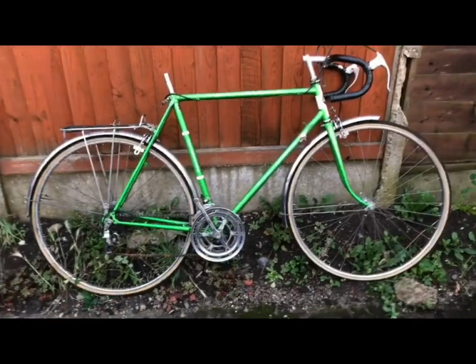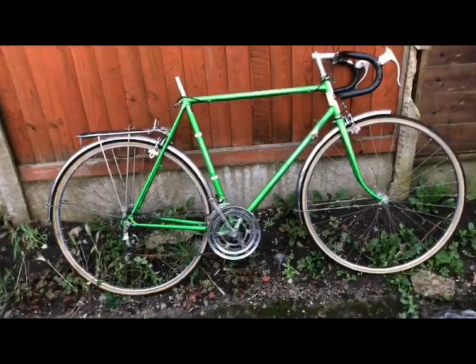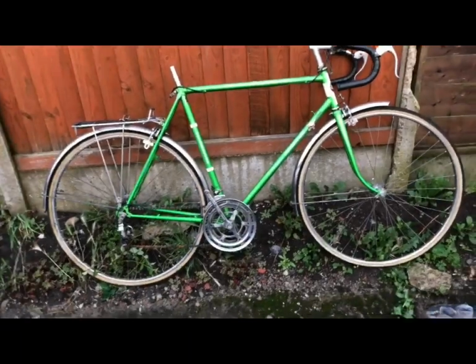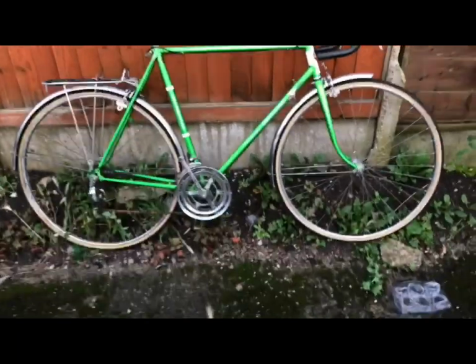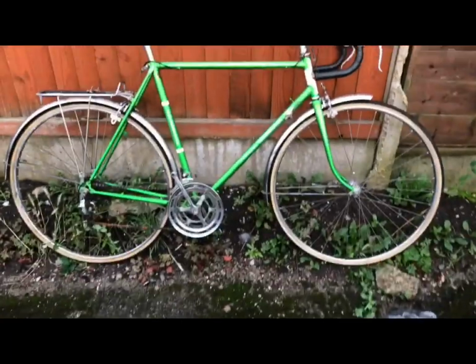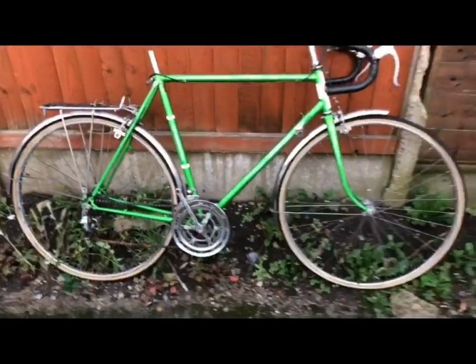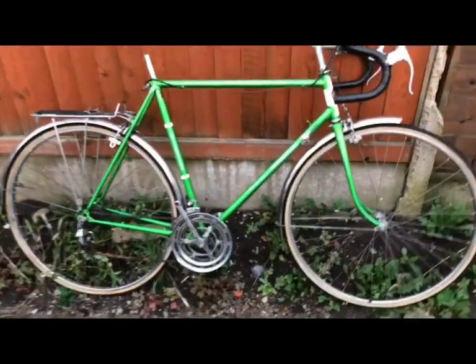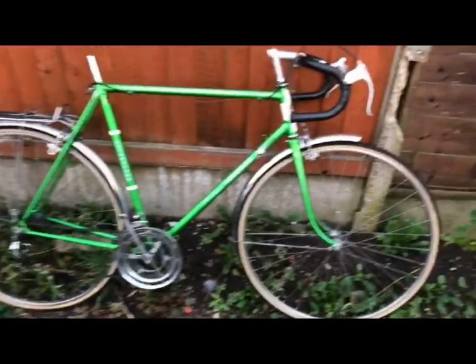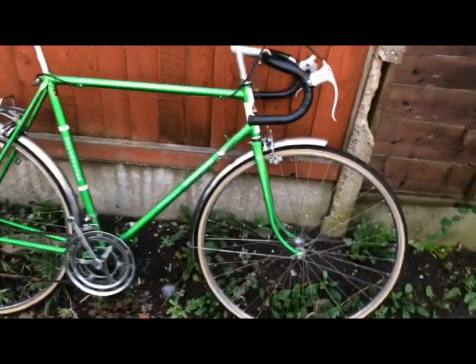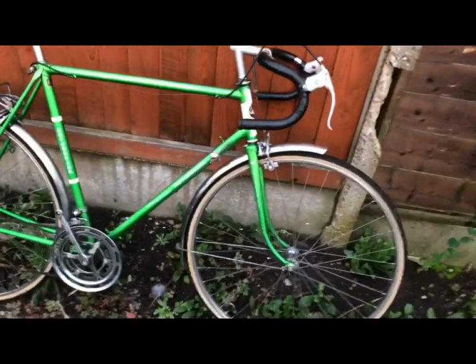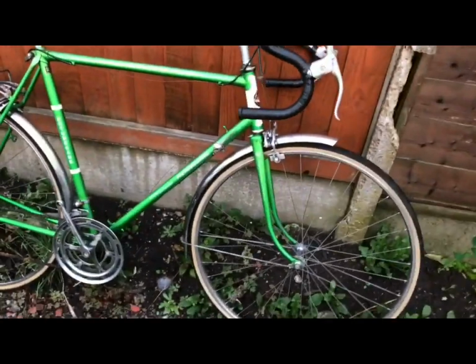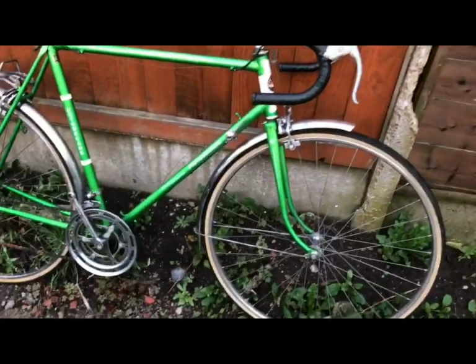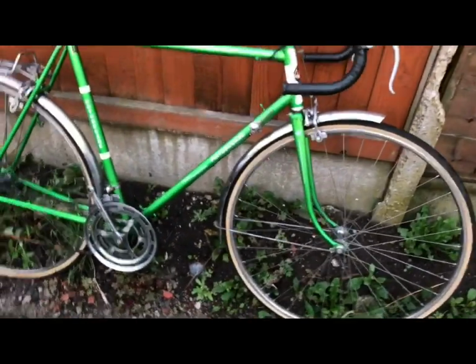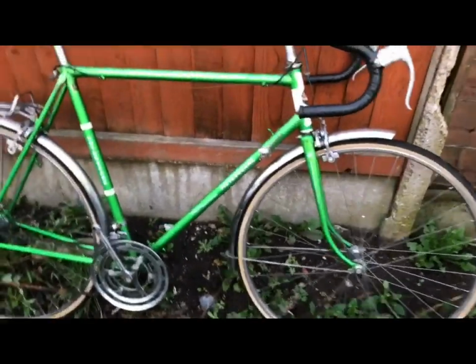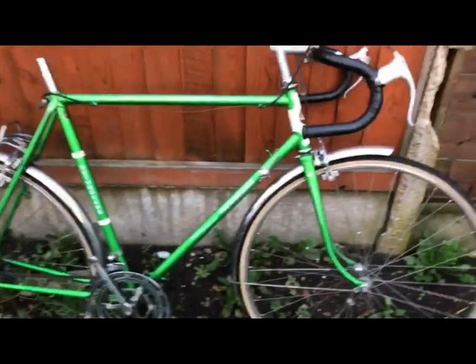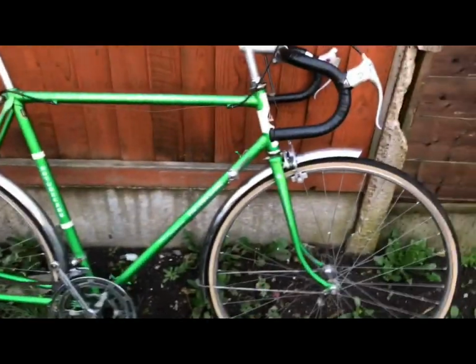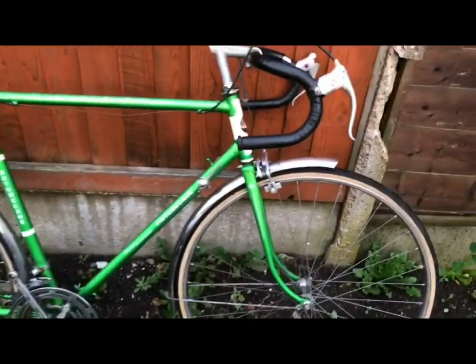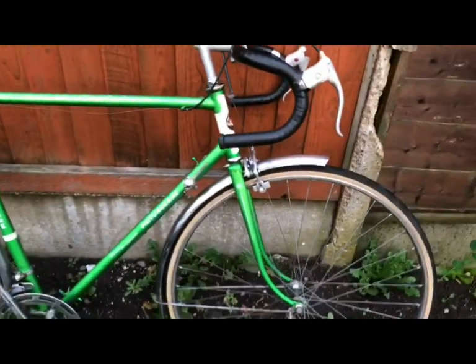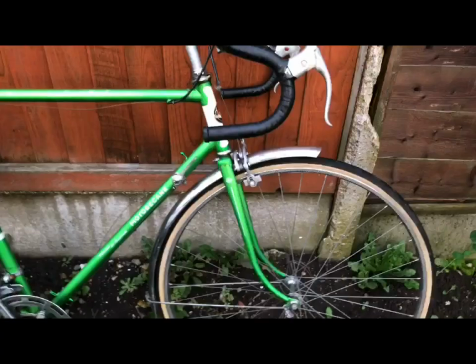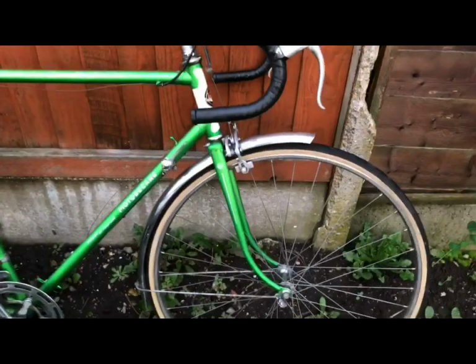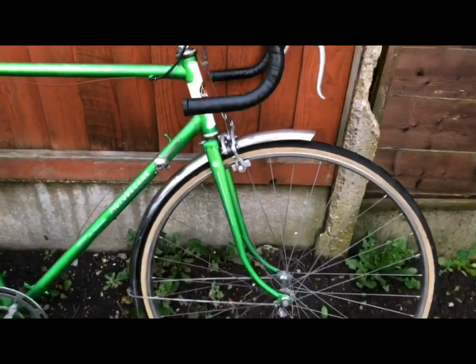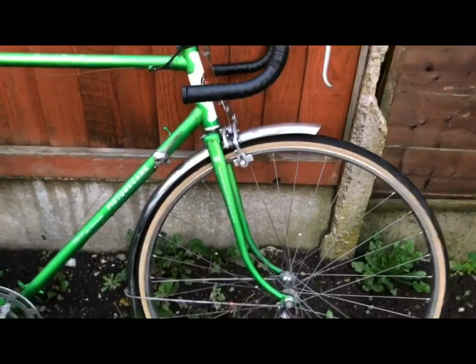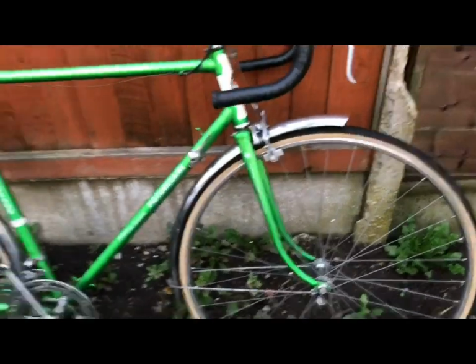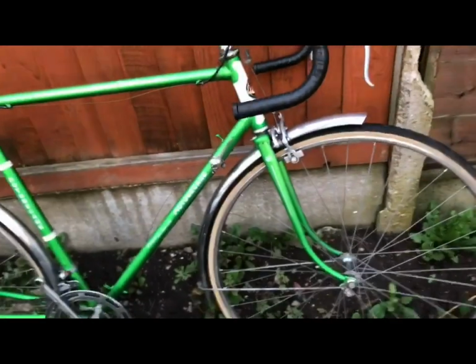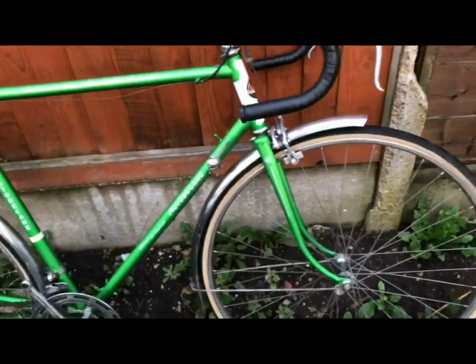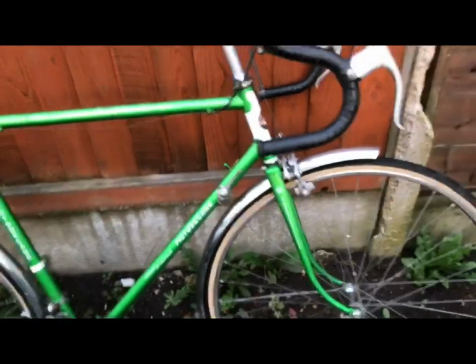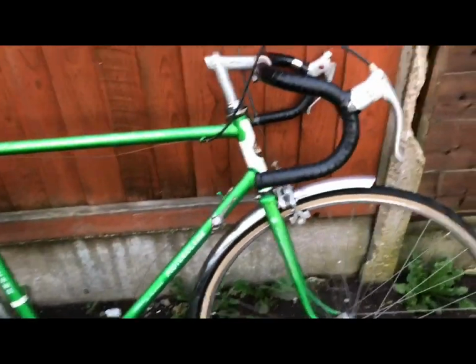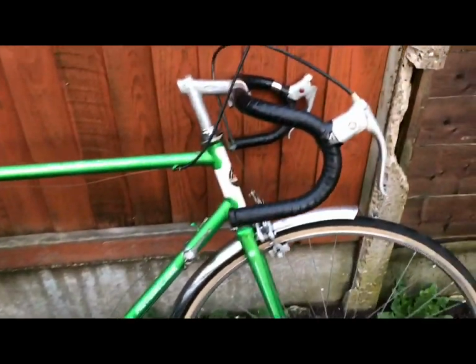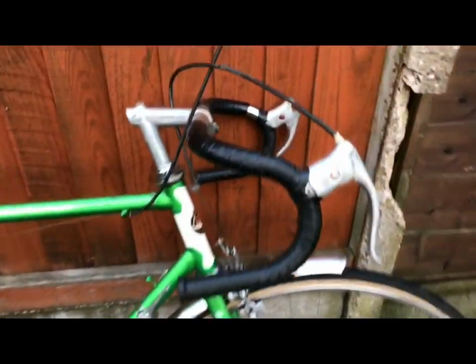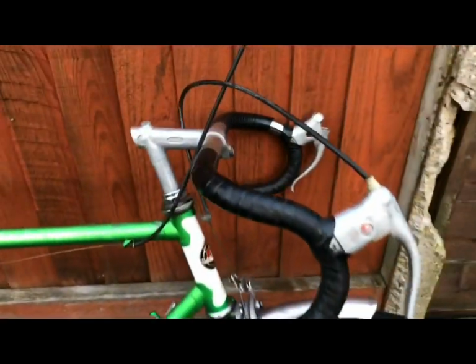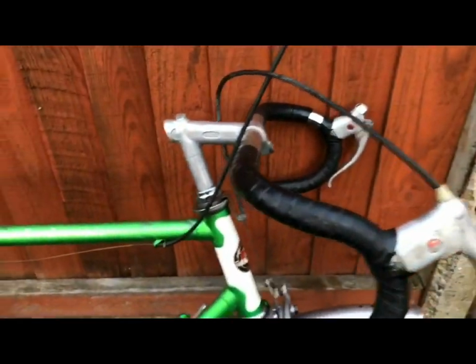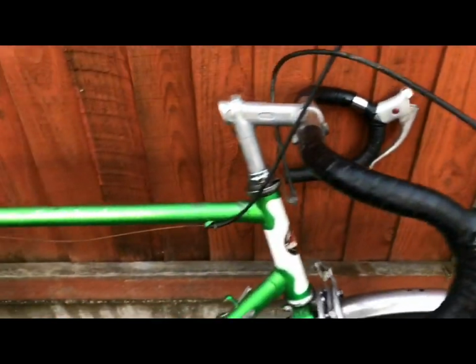I got this at the same time as the Crown Star — another period delight in very original condition.